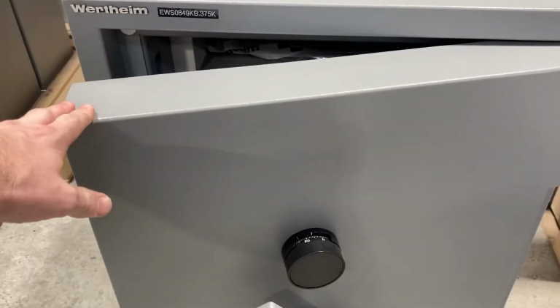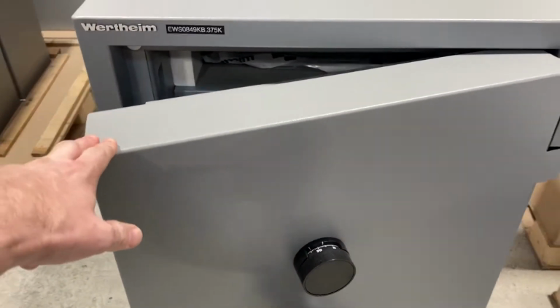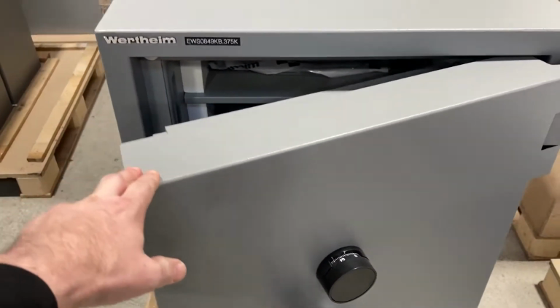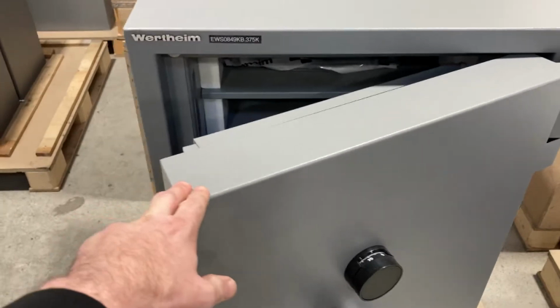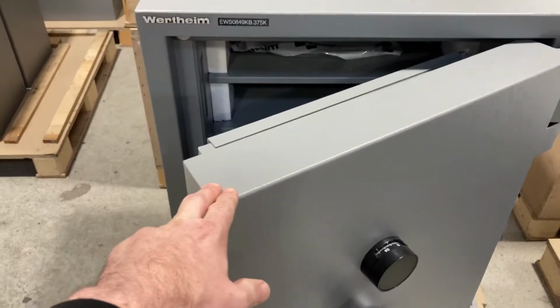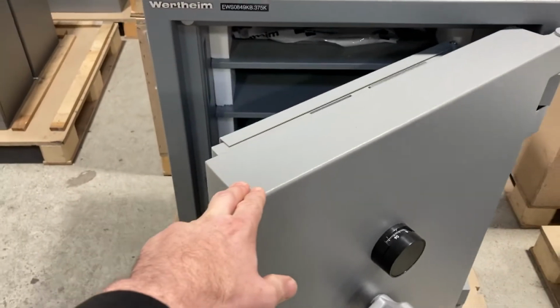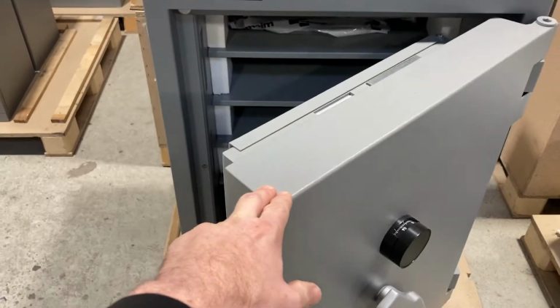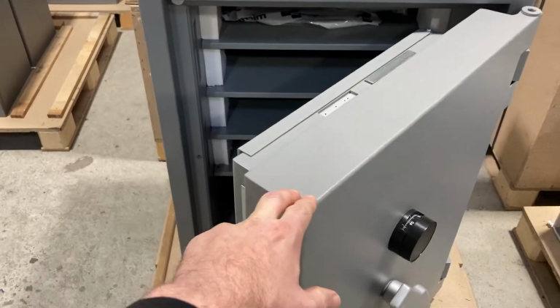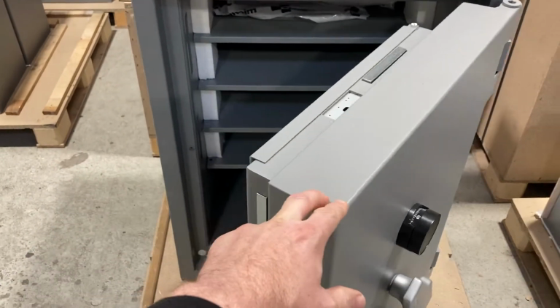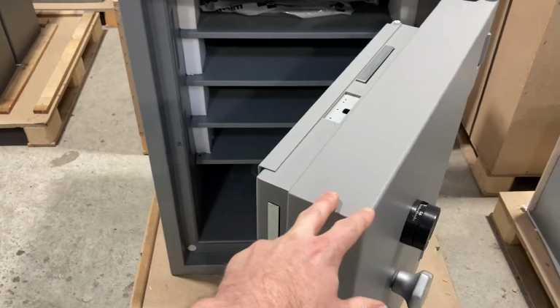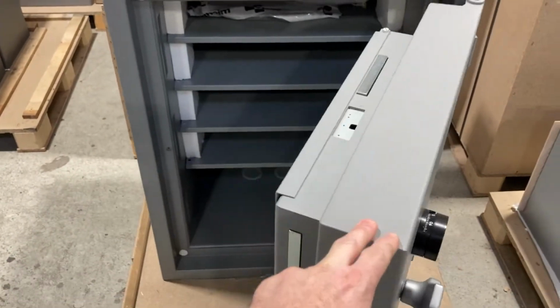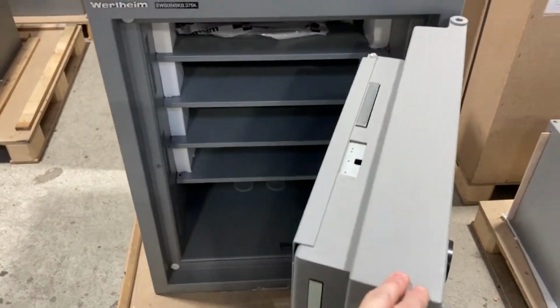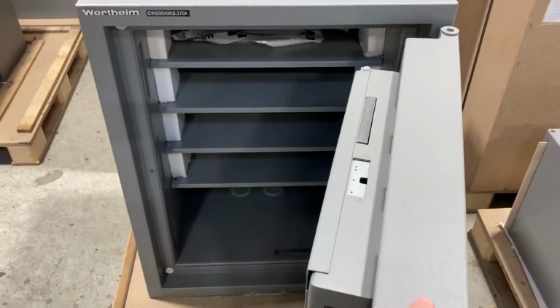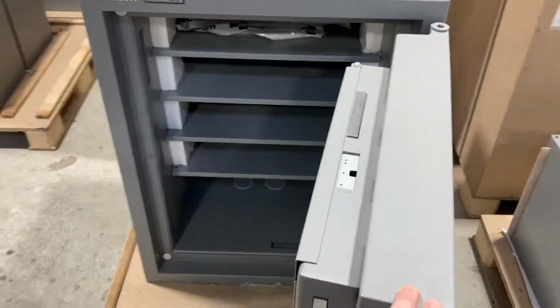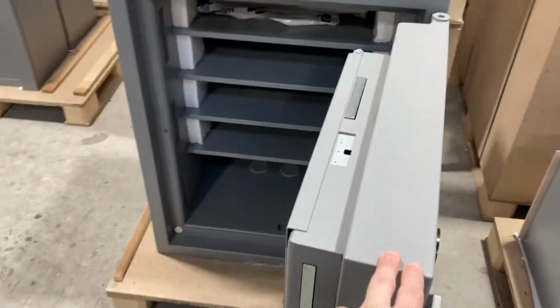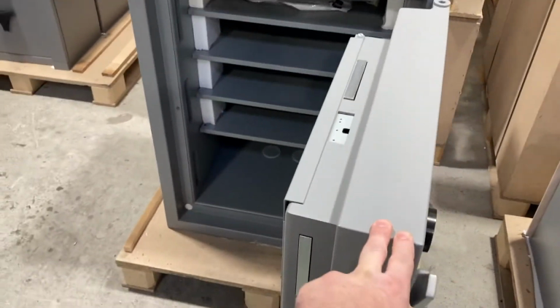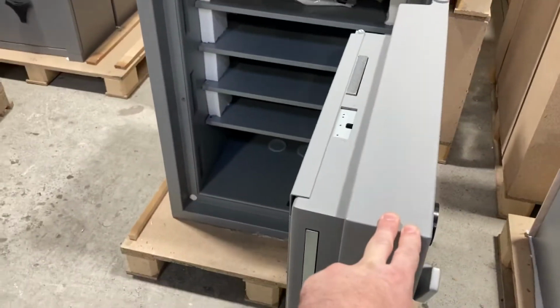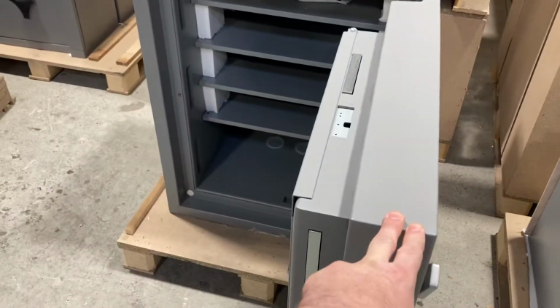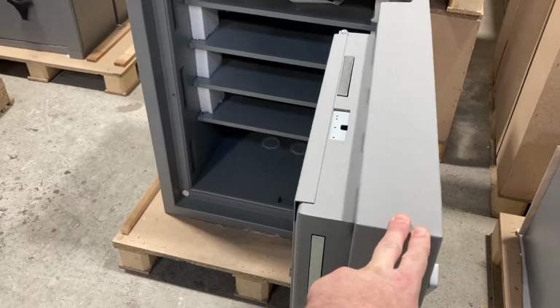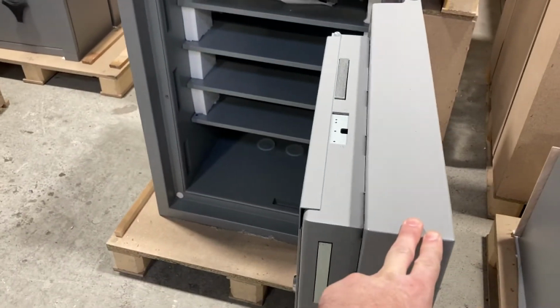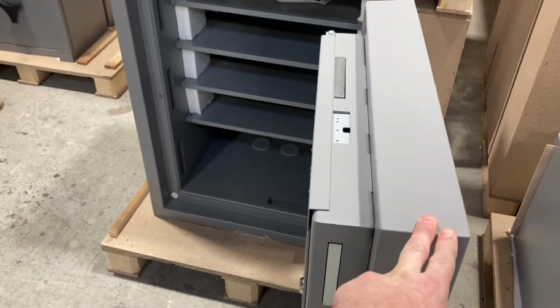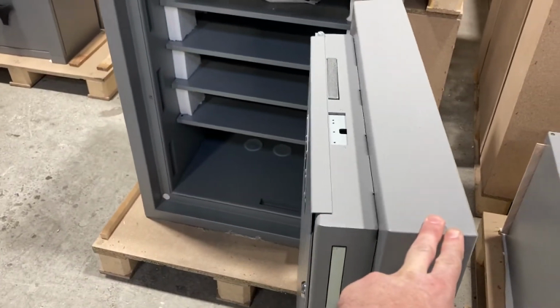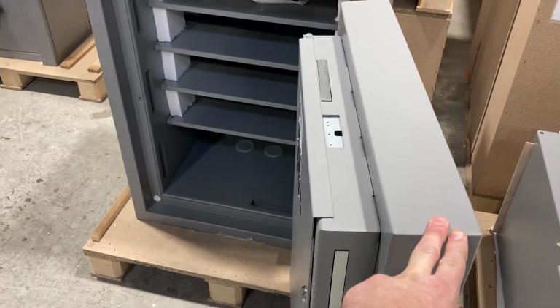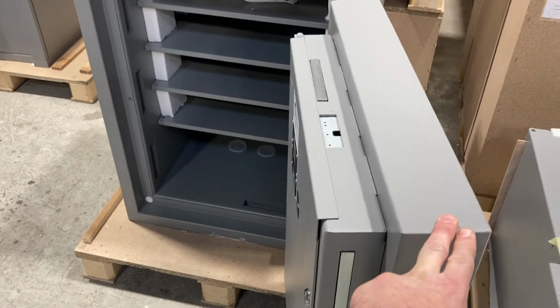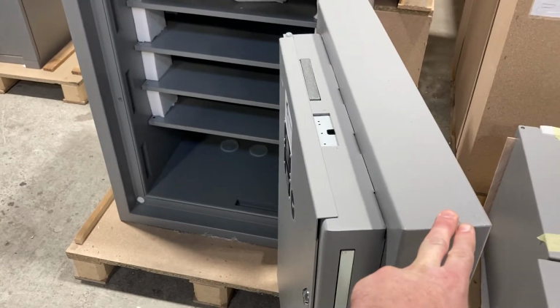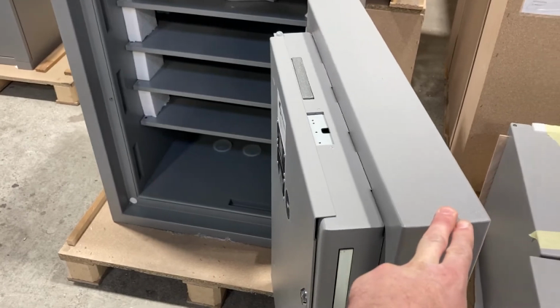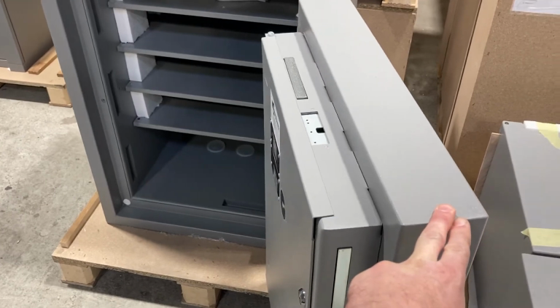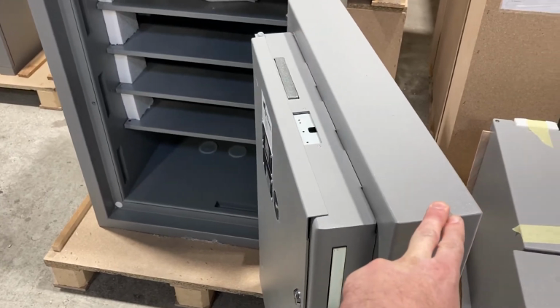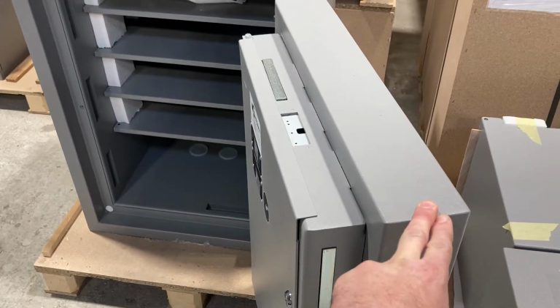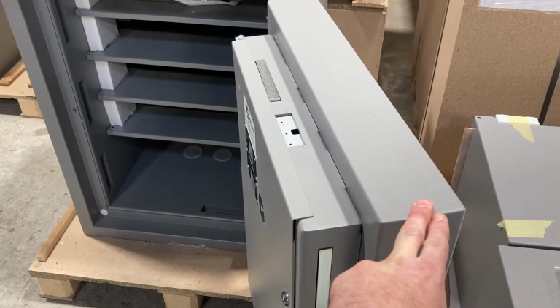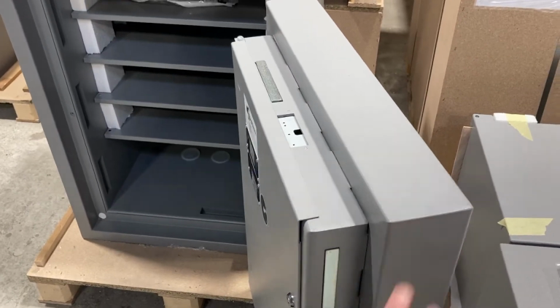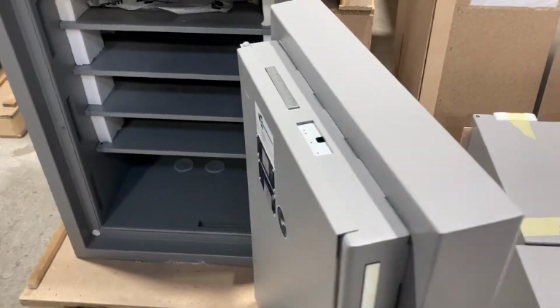This safe is weighing in at about 710 kilos. As you can see, we've got a massive door.